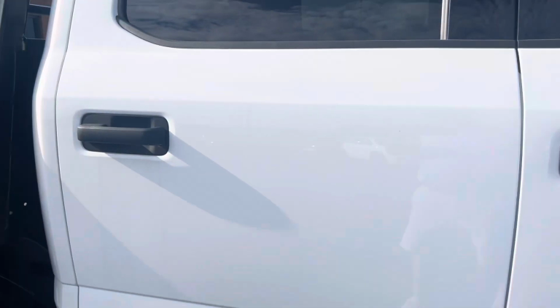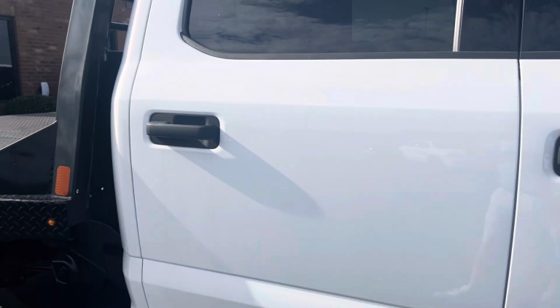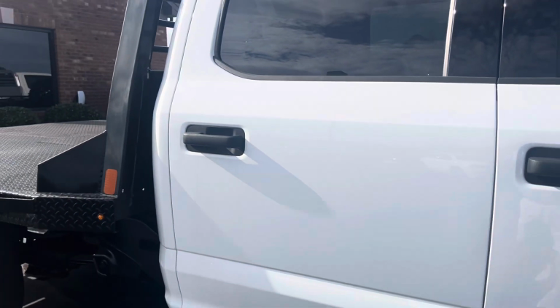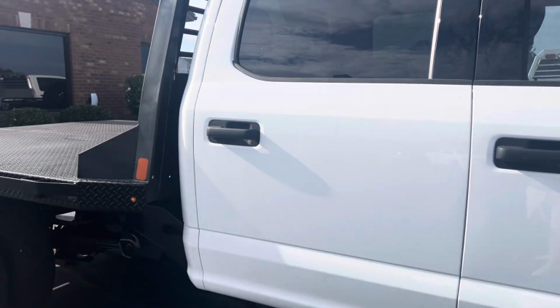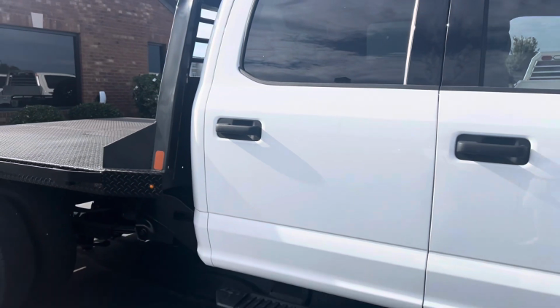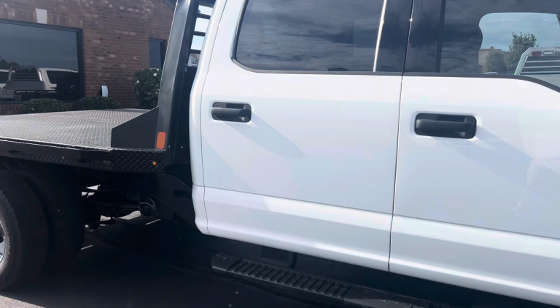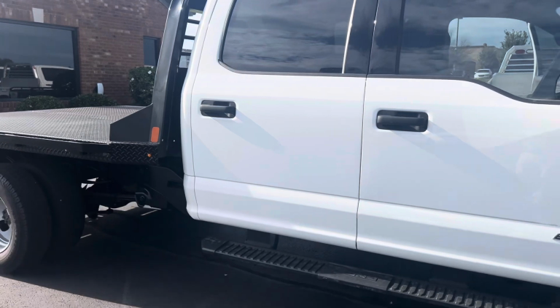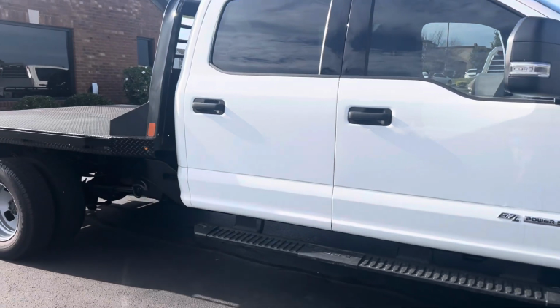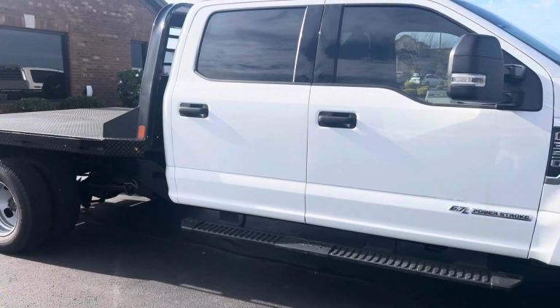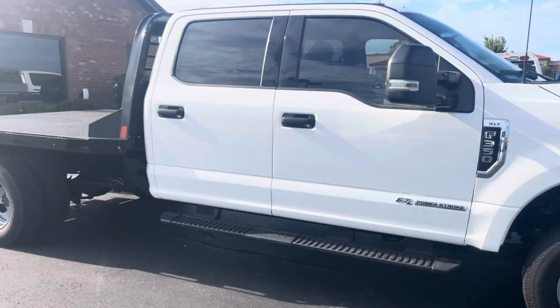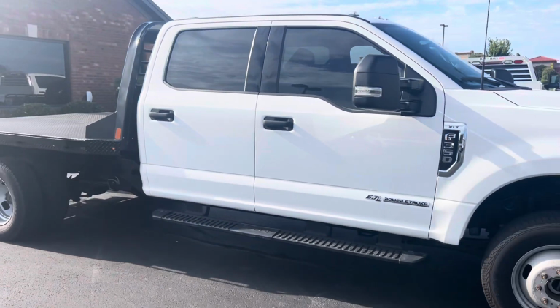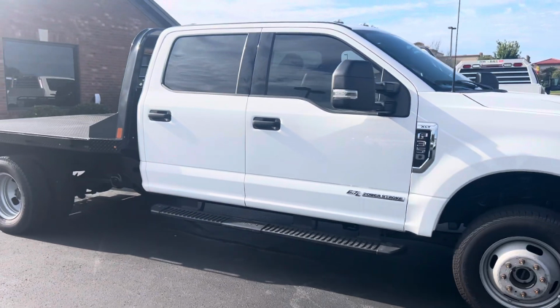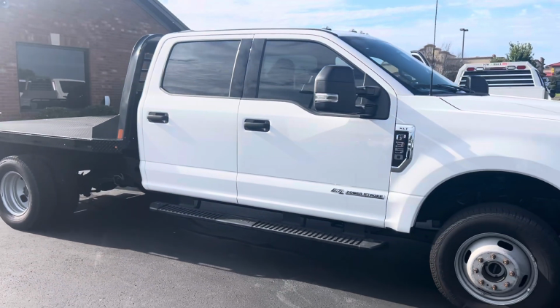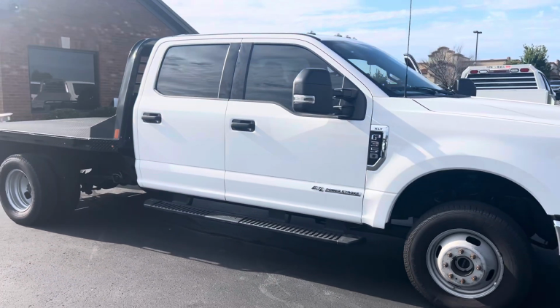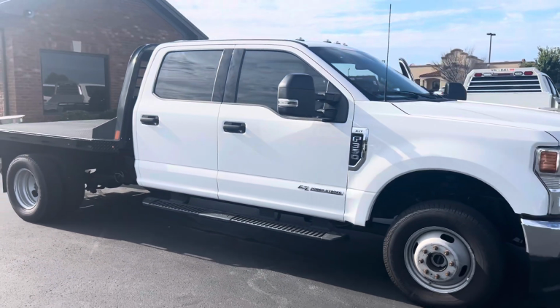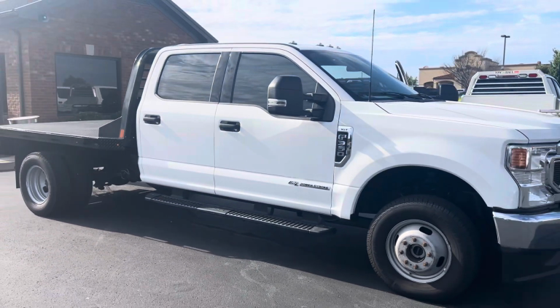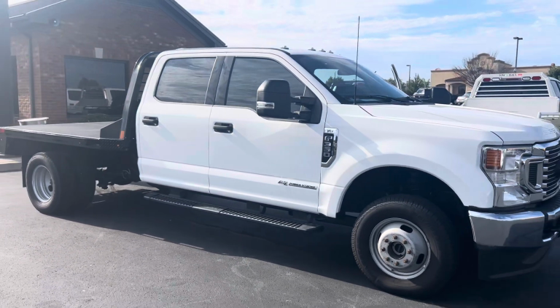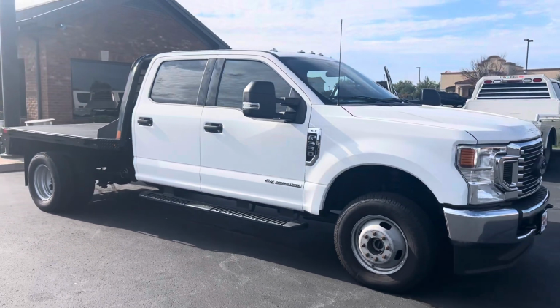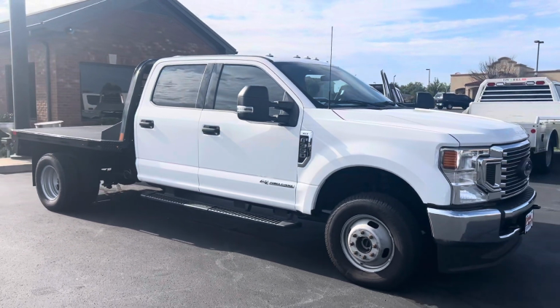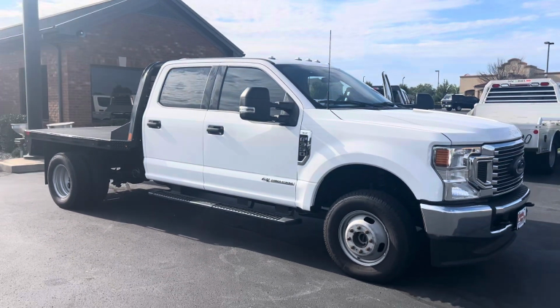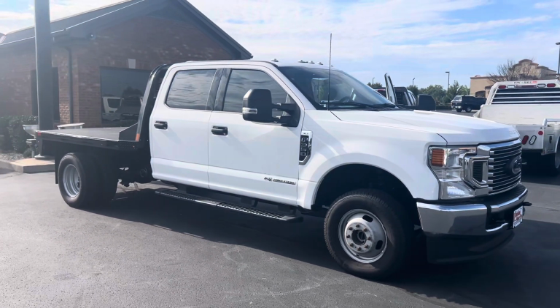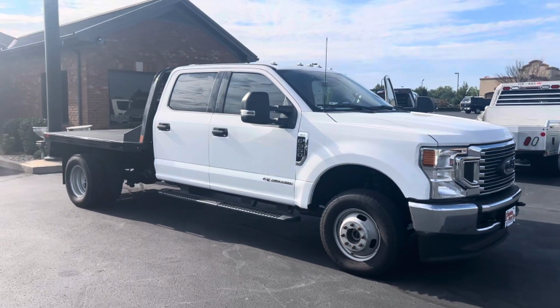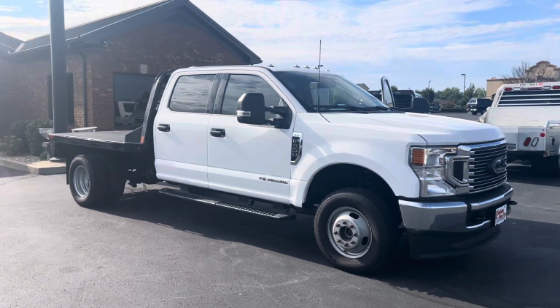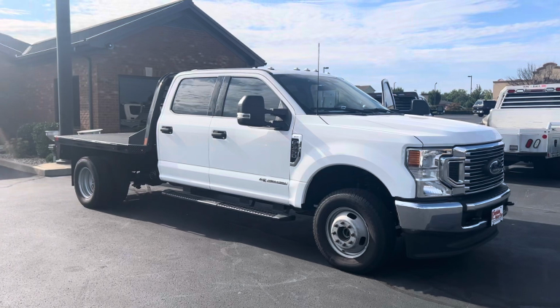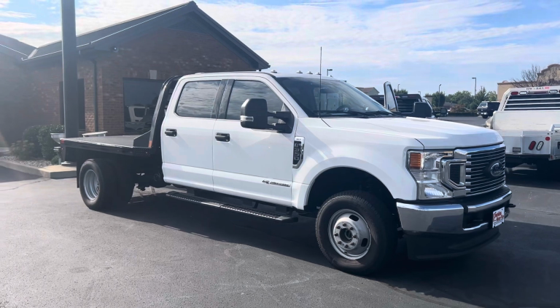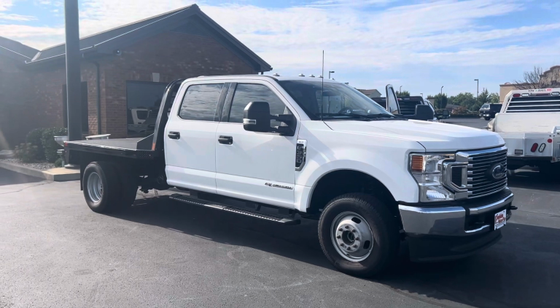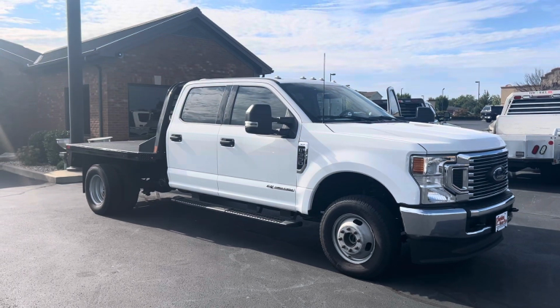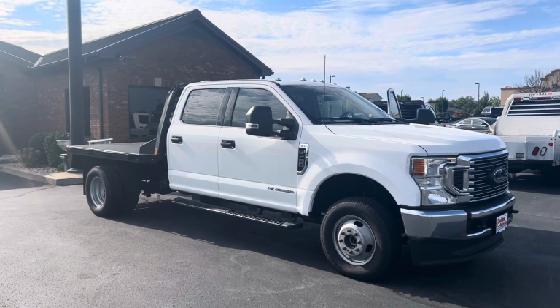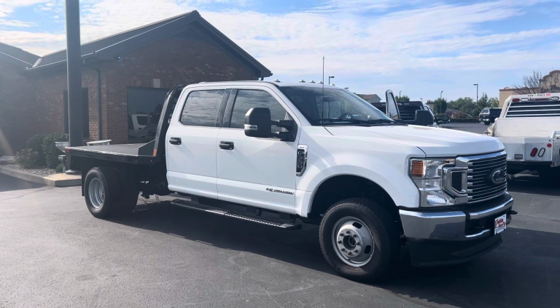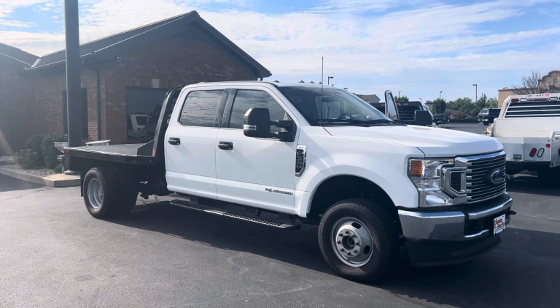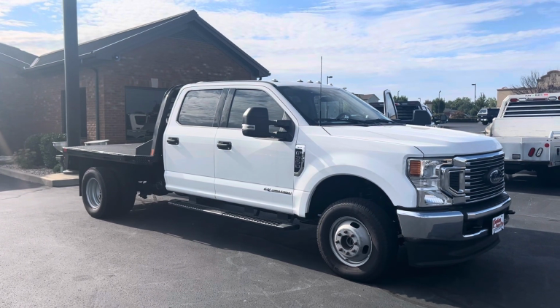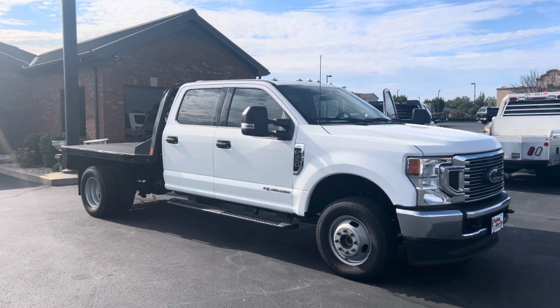Dash and all looks great. I'll back up here and give you another look overall. Overall, this is a really nice truck. That's your F-350 flatbed.